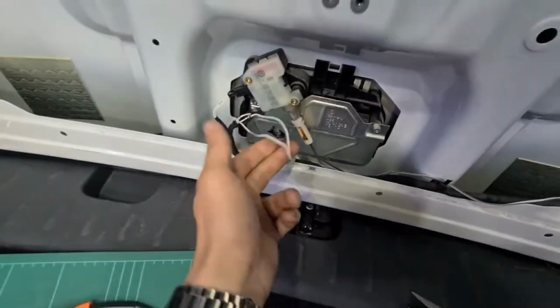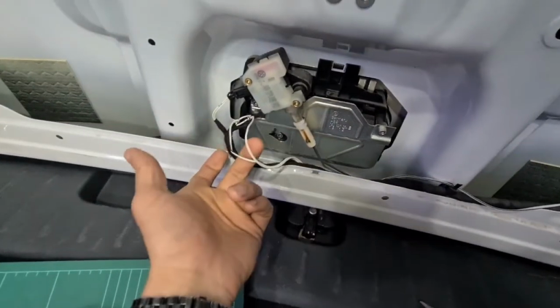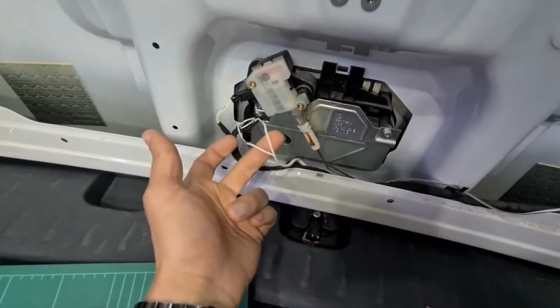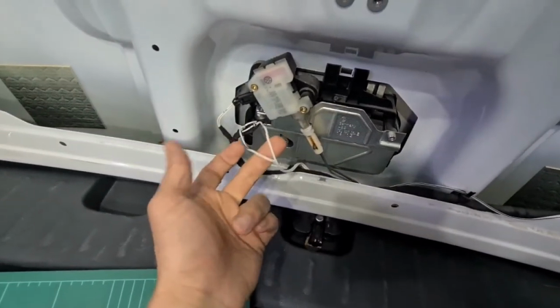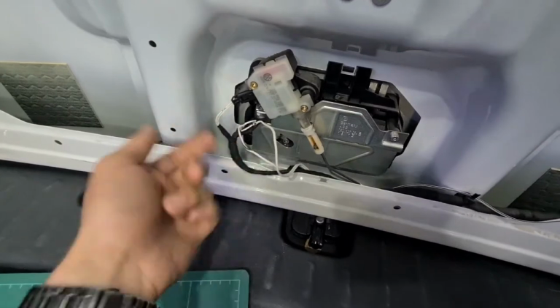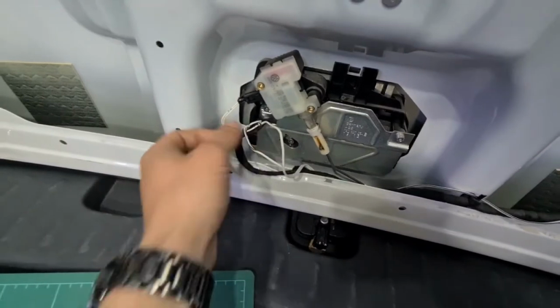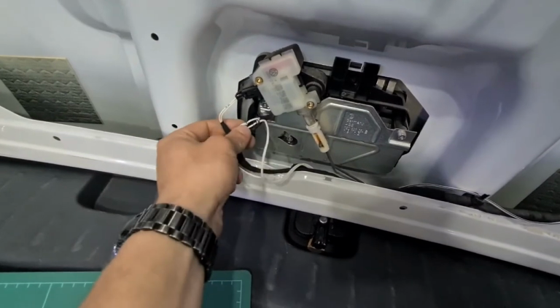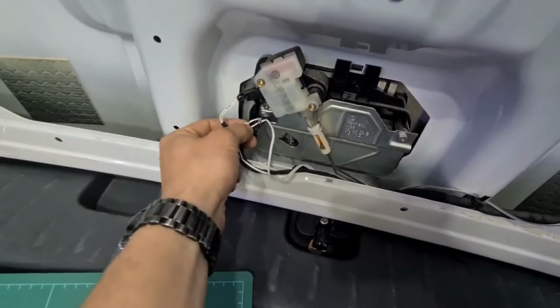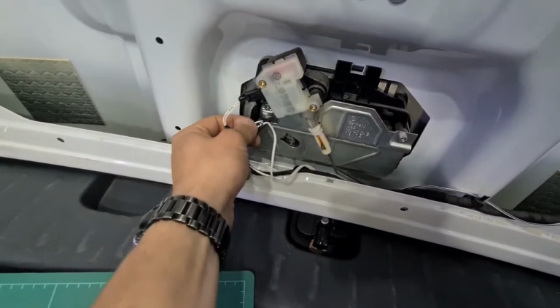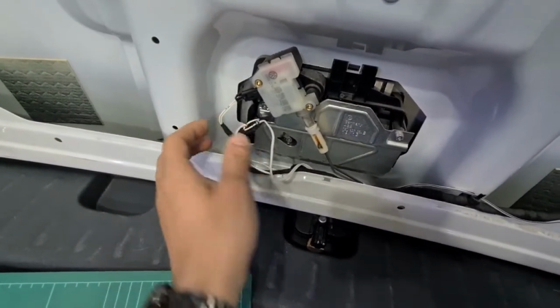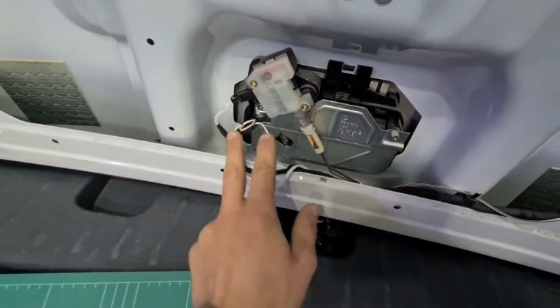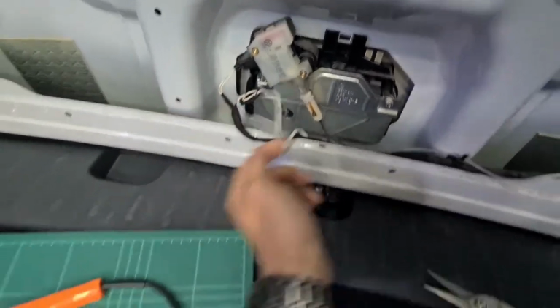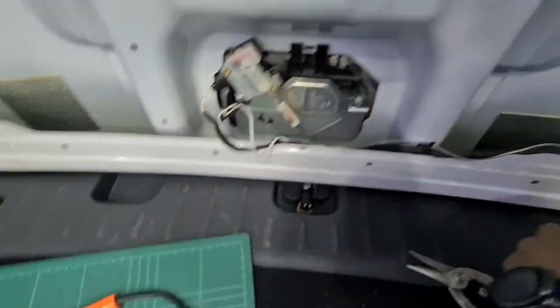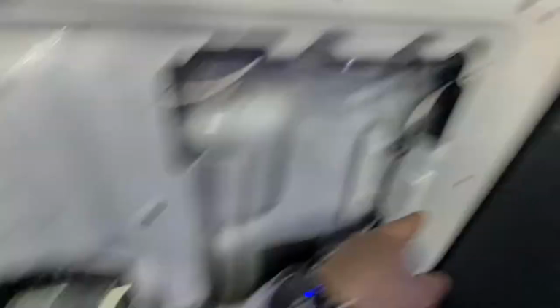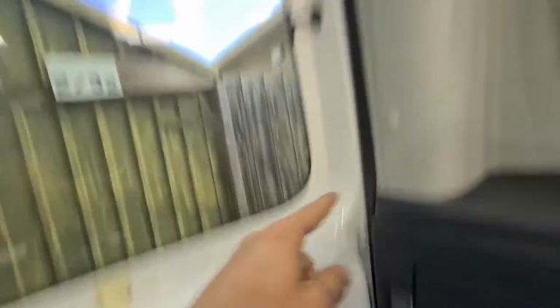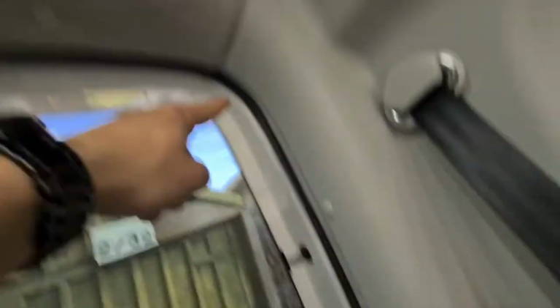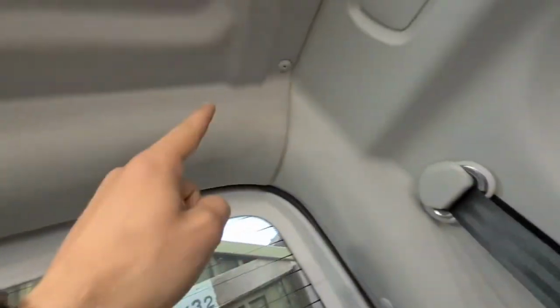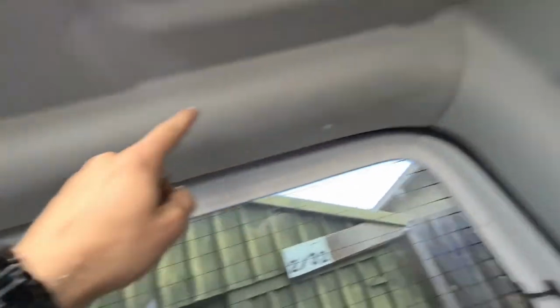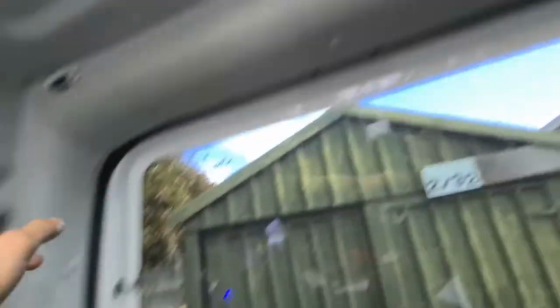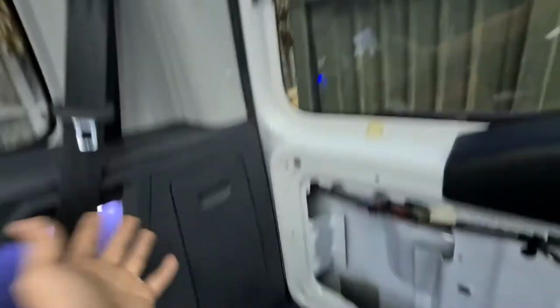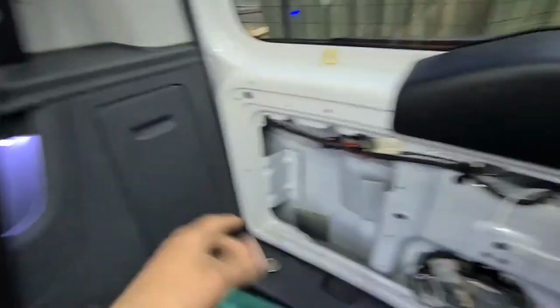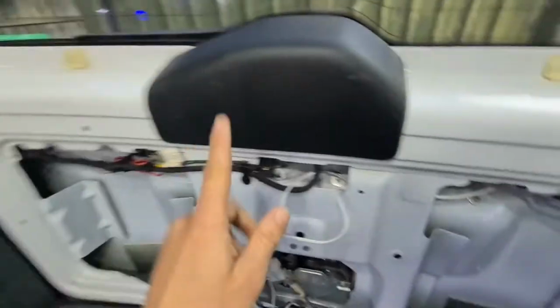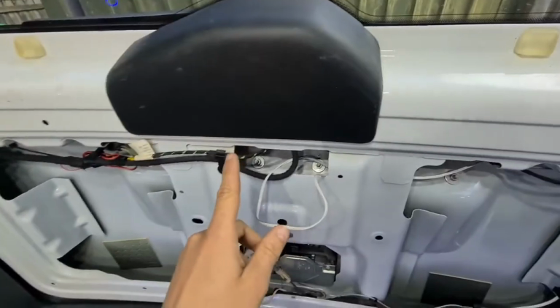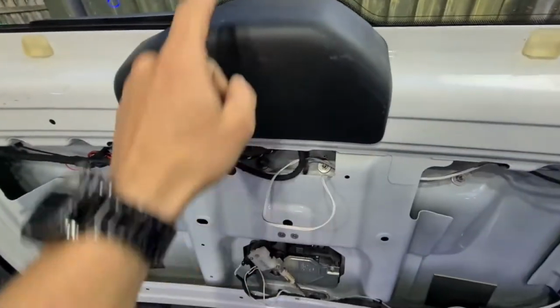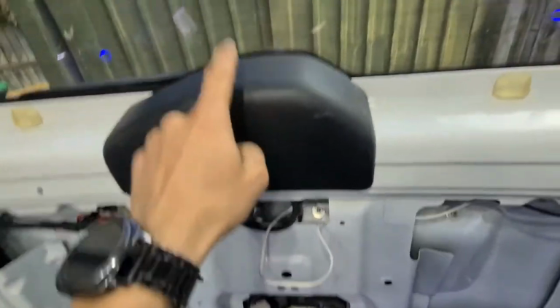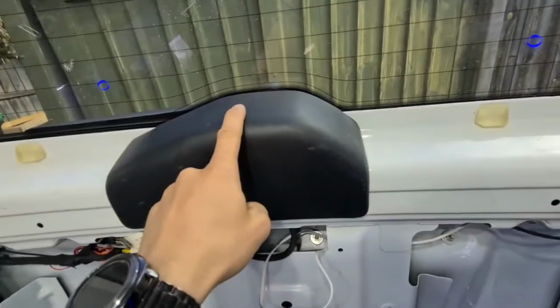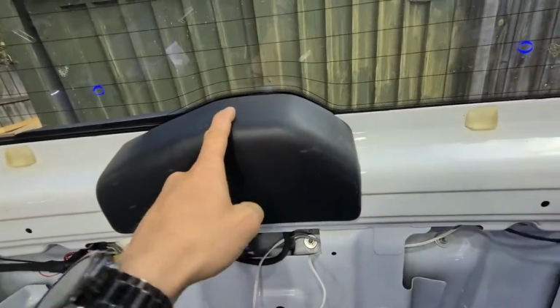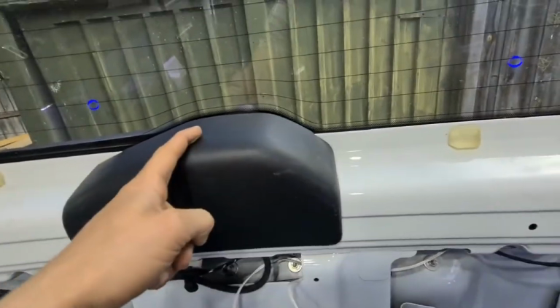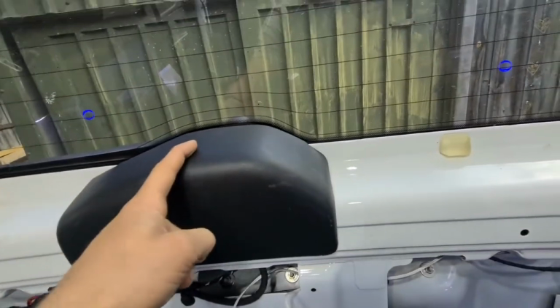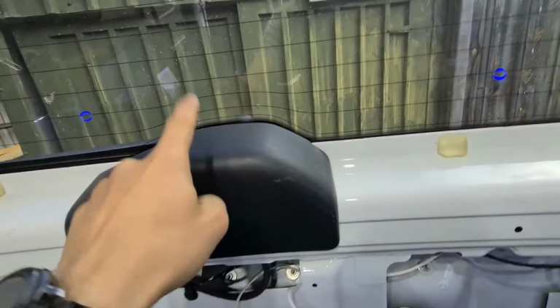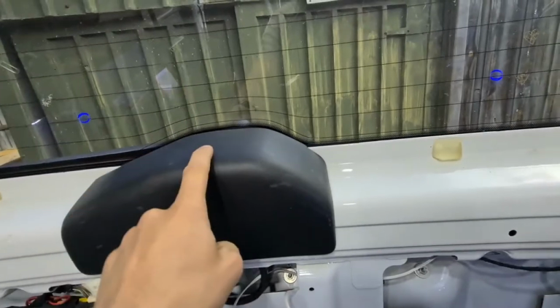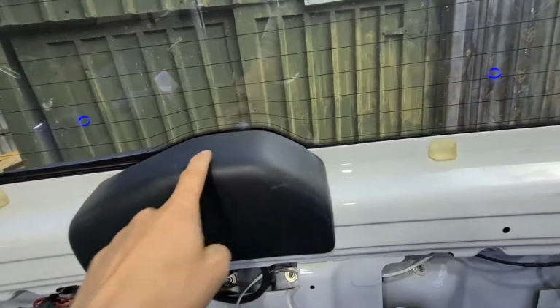So you just tap into them, tape it up and solder it, make it all nice and pretty. And you can just run it up and through into wherever you want. You could also just put it straight here, which would be quite a bit easier if you just want a button there to open it.